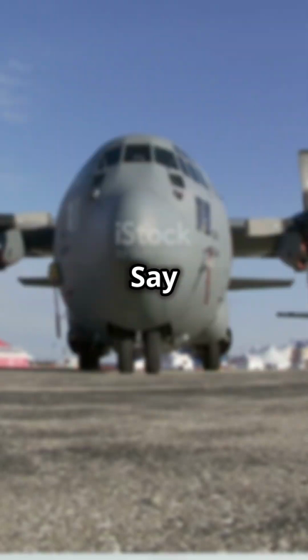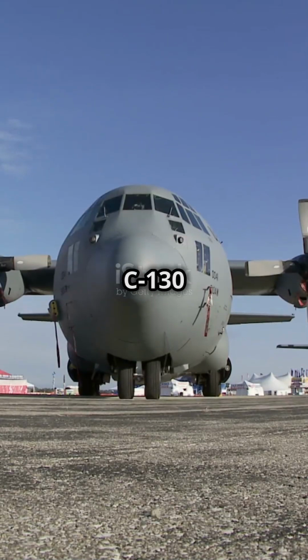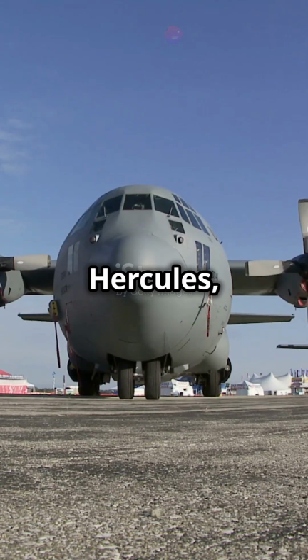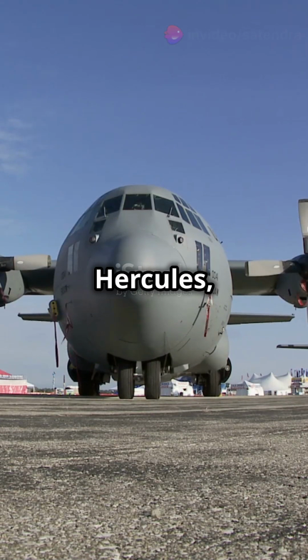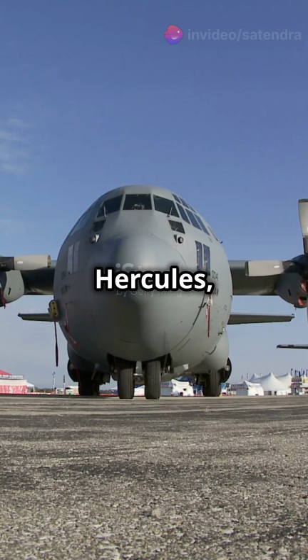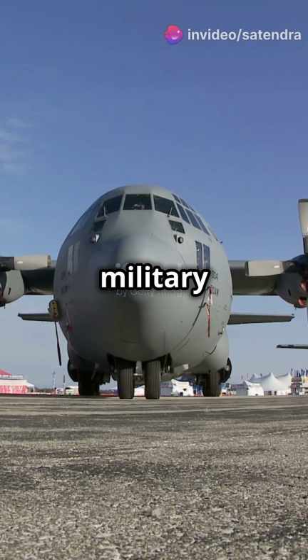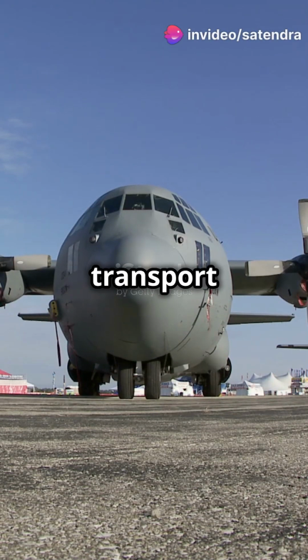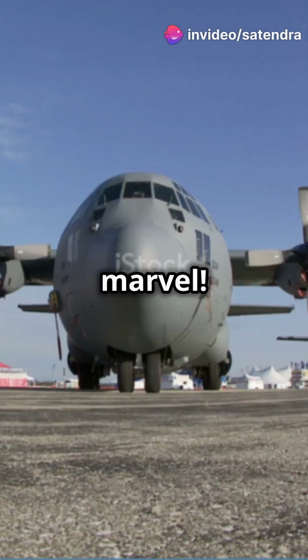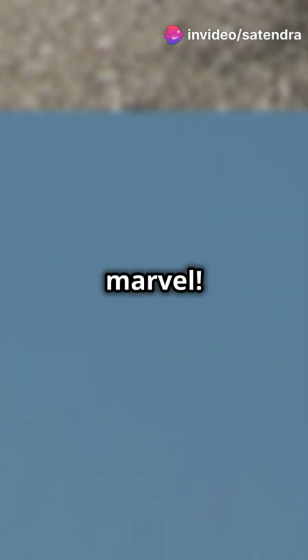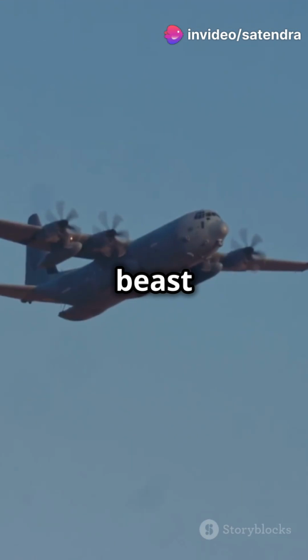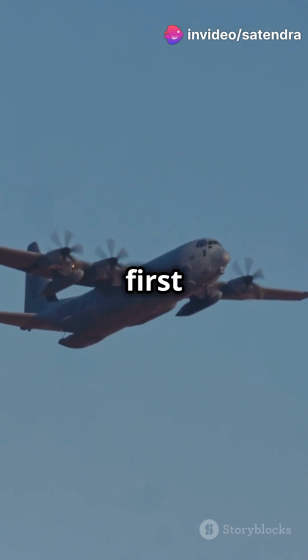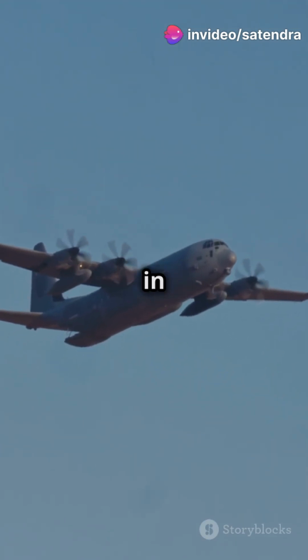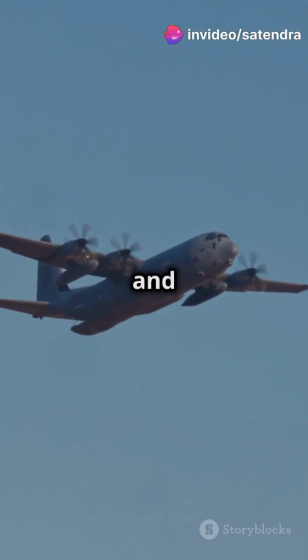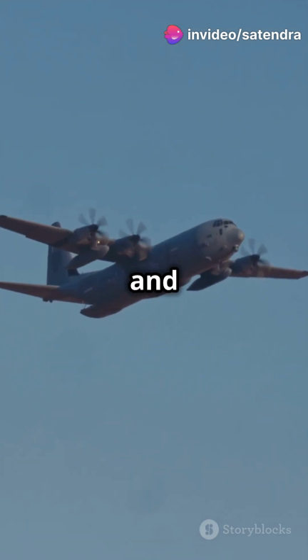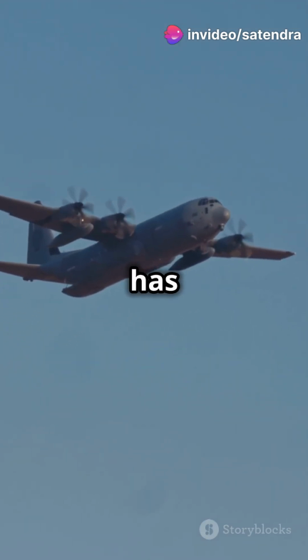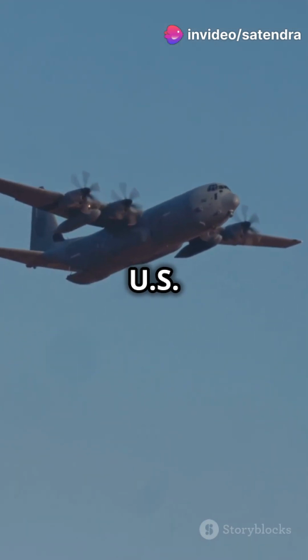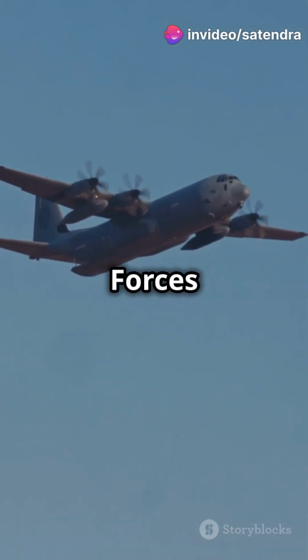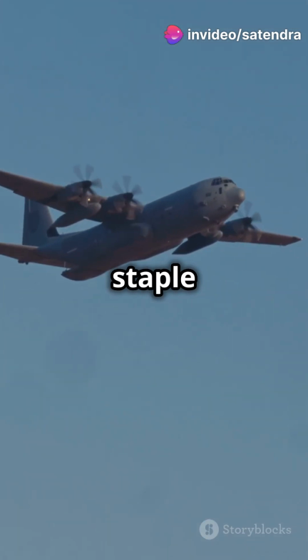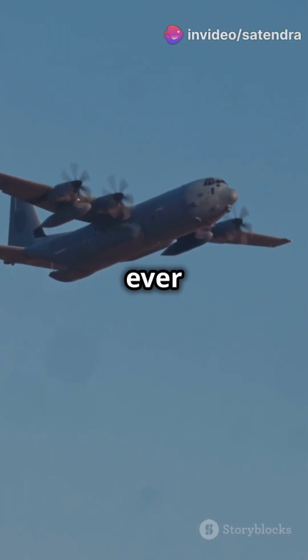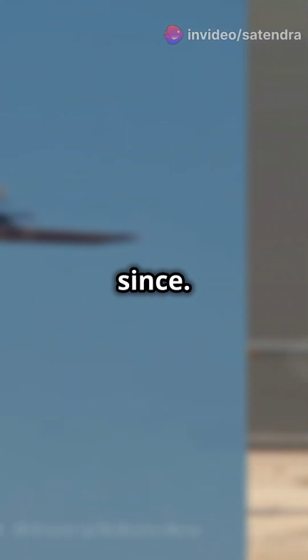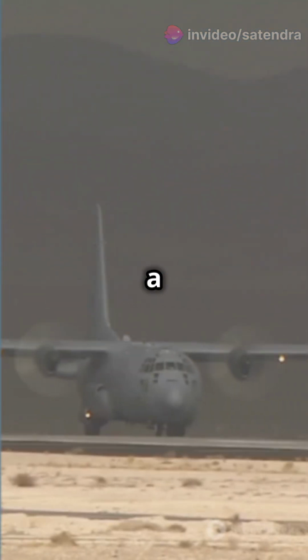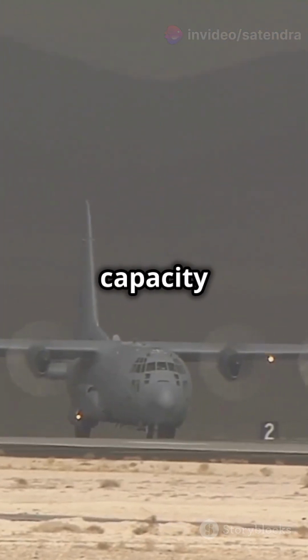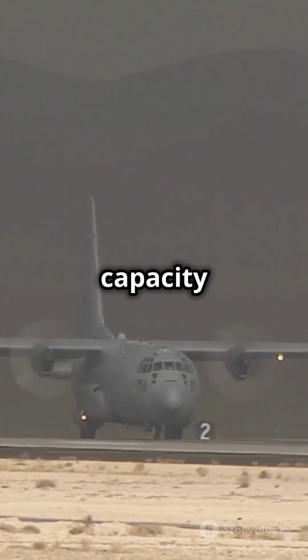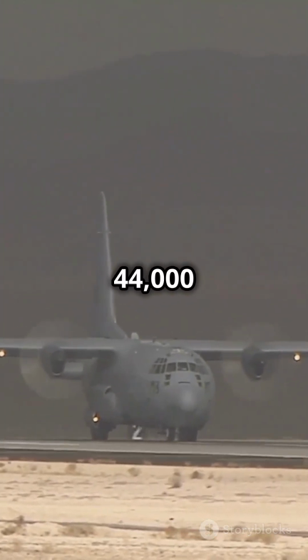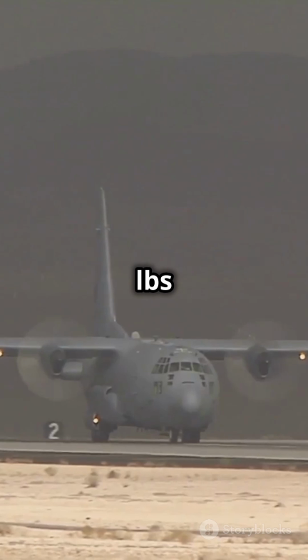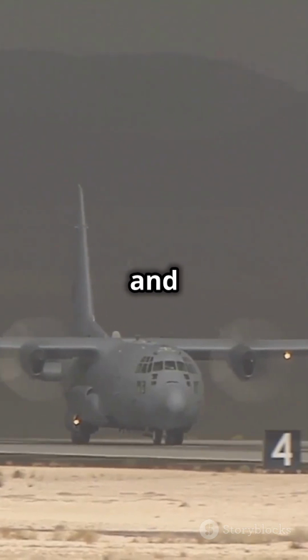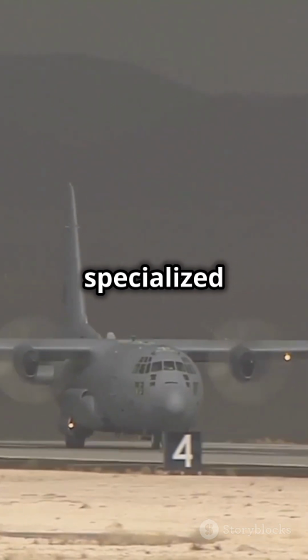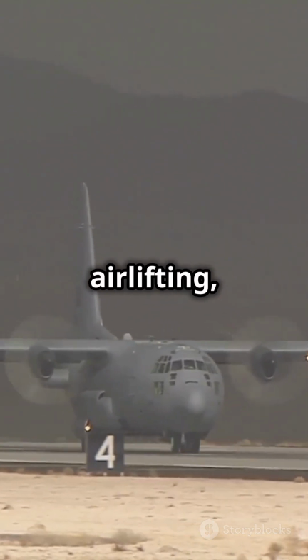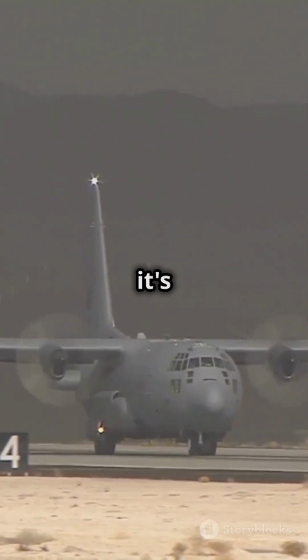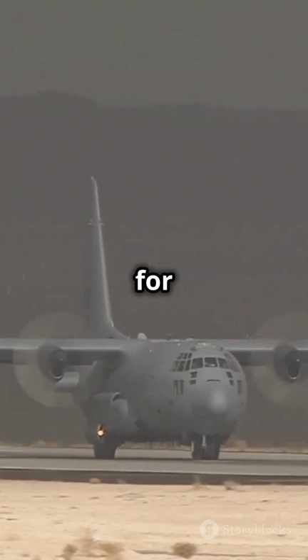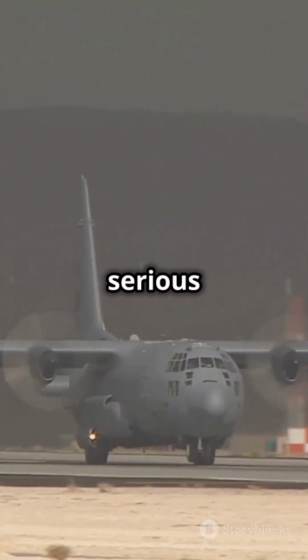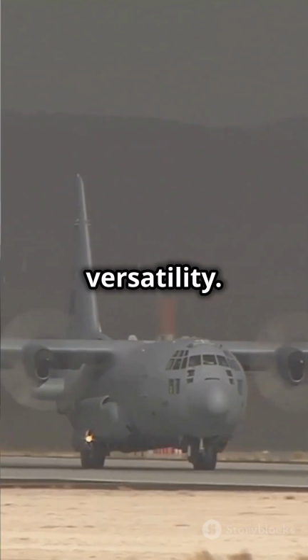Say hello to the C-130 Hercules, a military transport marvel. This beast took its first flight in 1954 and has been a U.S. Armed Forces staple ever since. With a payload capacity of 44,000 pounds and specialized for airlifting, it's built for serious versatility.